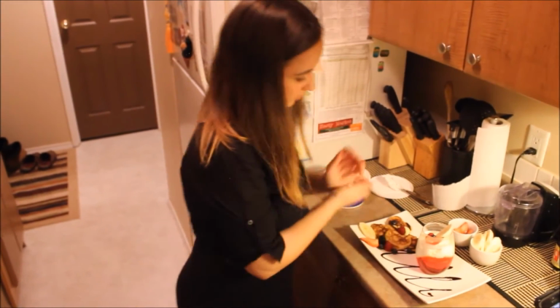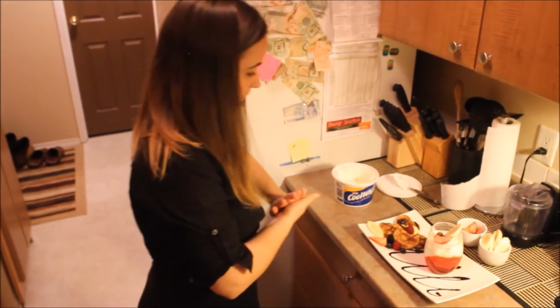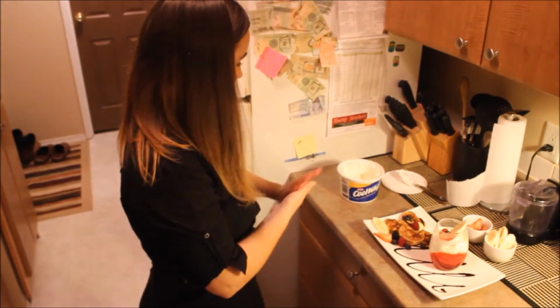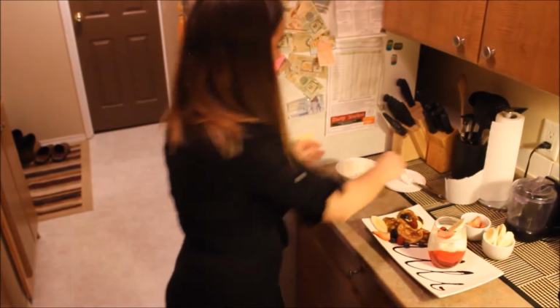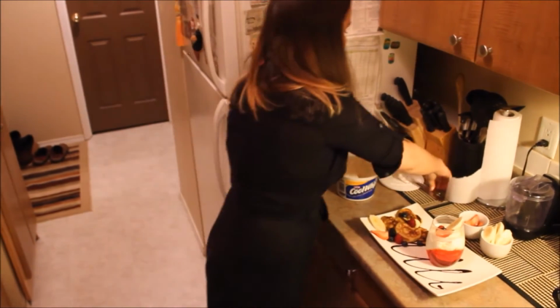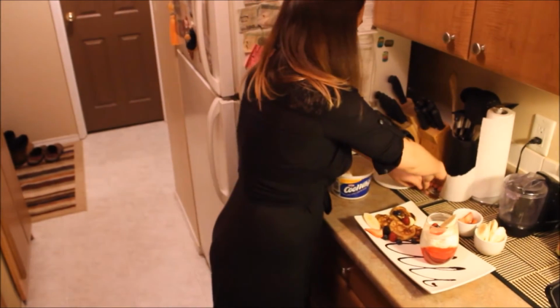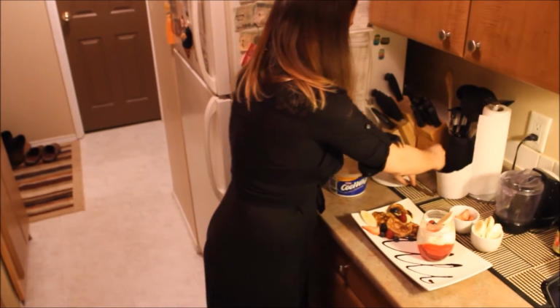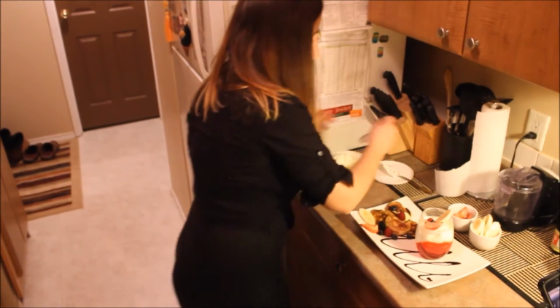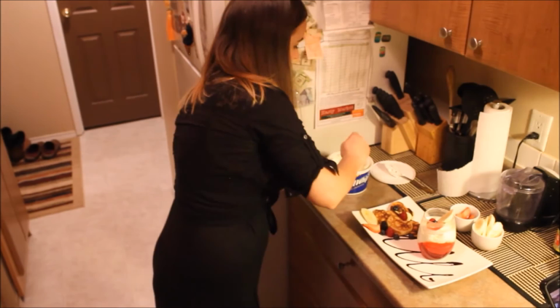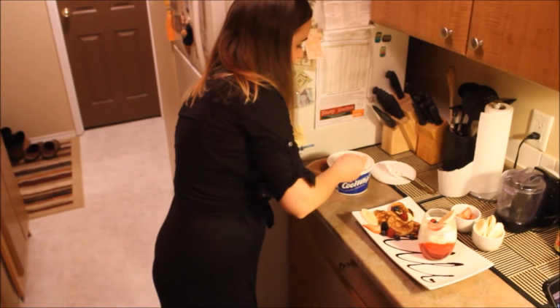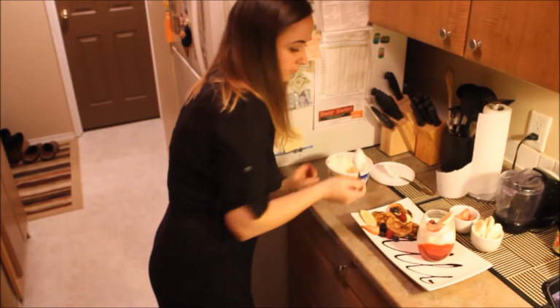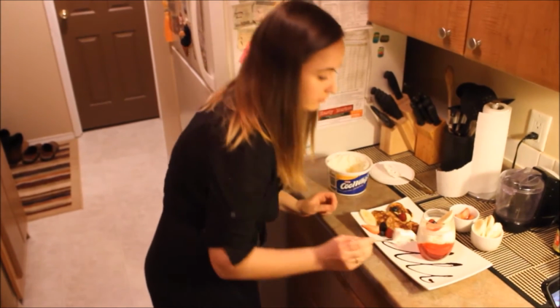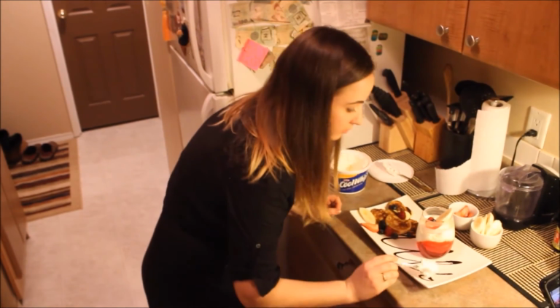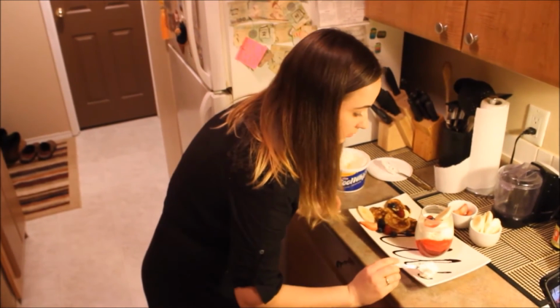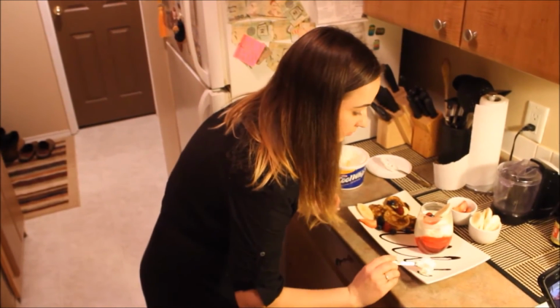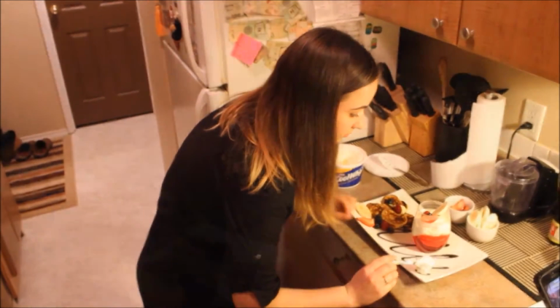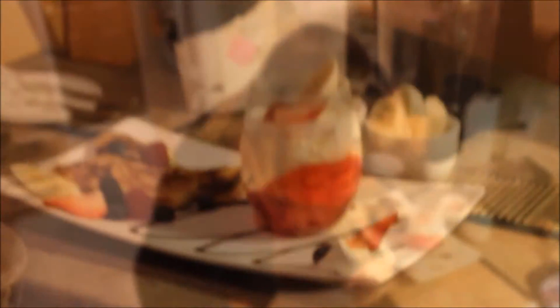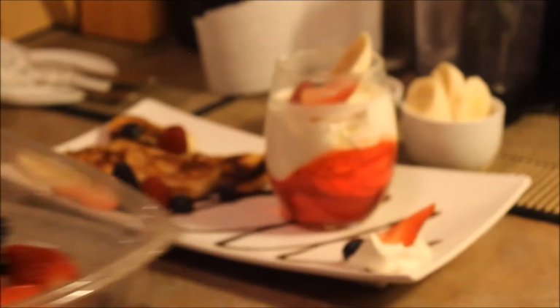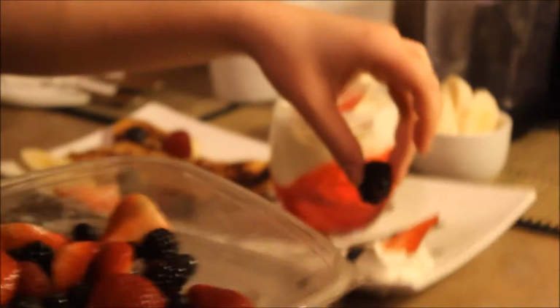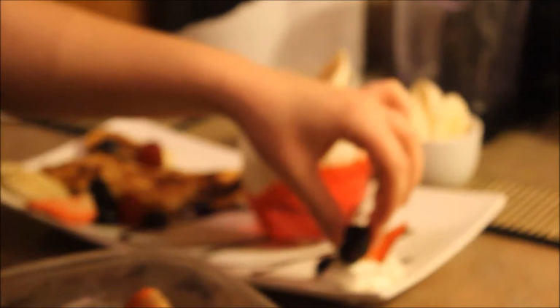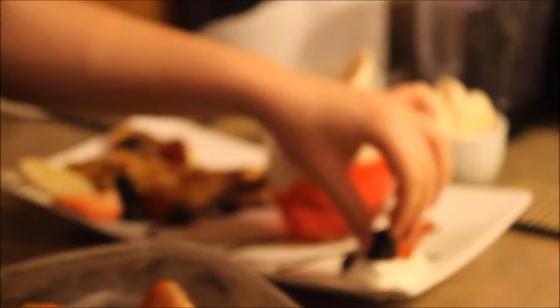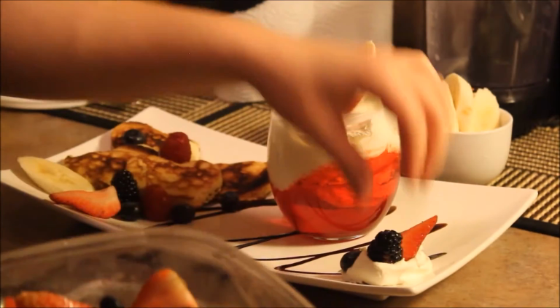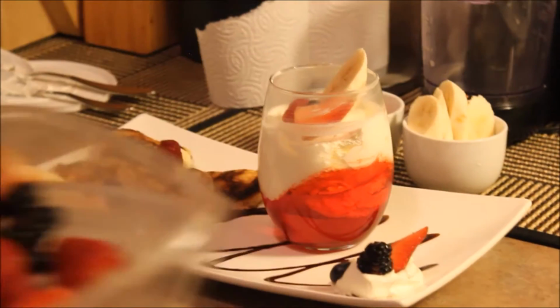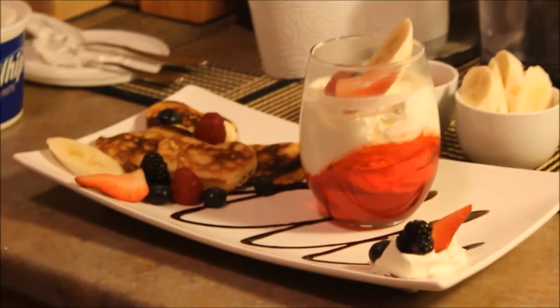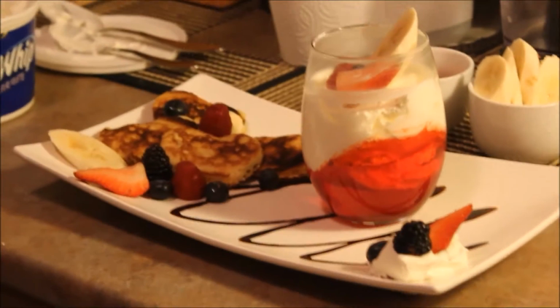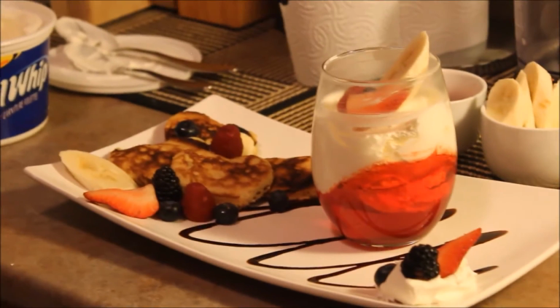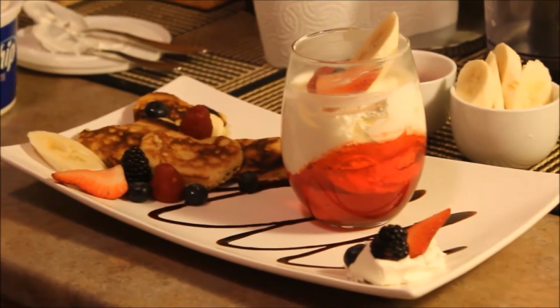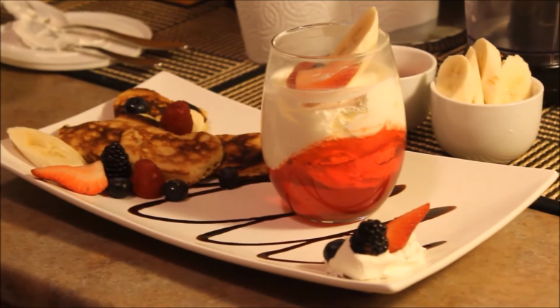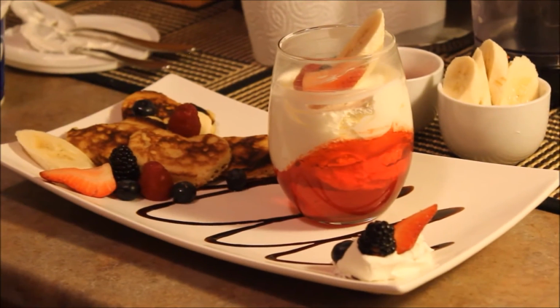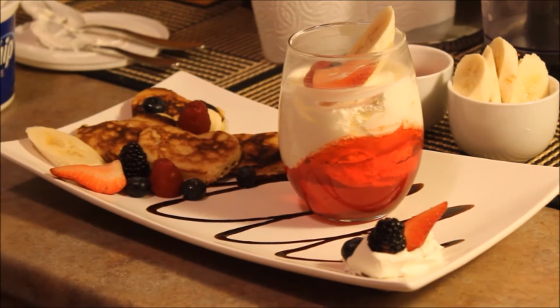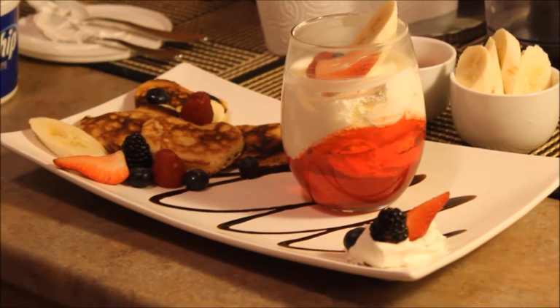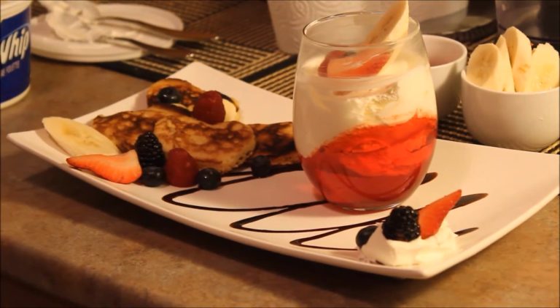Hopefully you're going to like it — it looks yummy, I know! Bon appétit! I'm pretty sure your soulmate will really appreciate this kind of gift. Have a nice St. Valentine's Day!